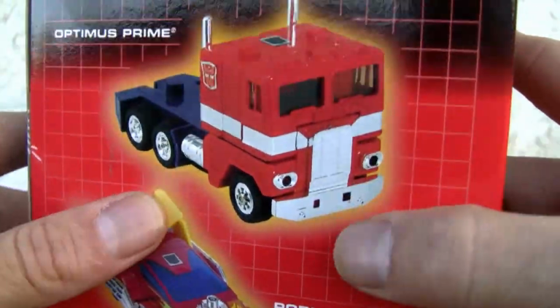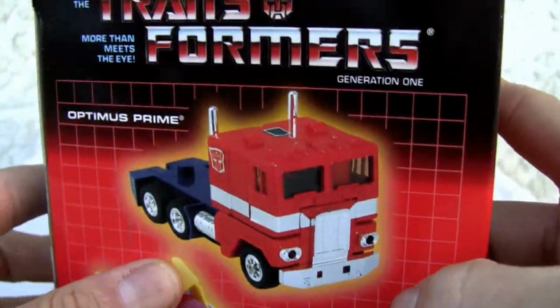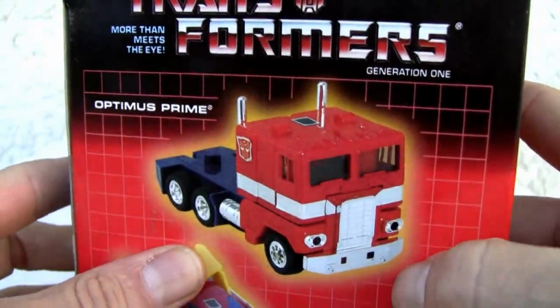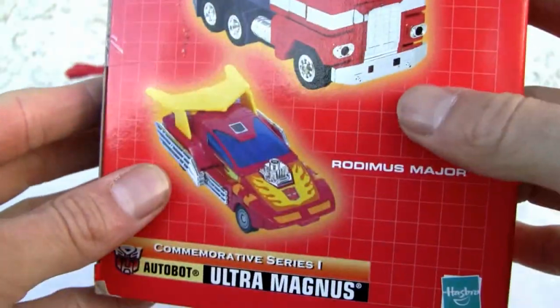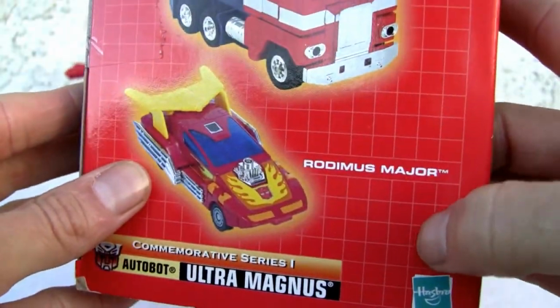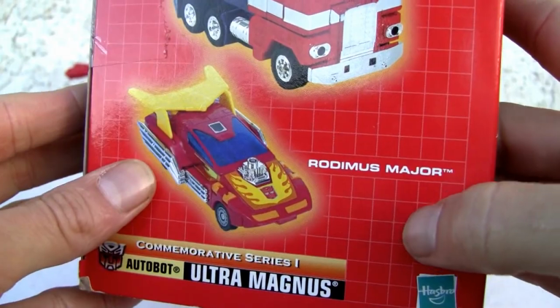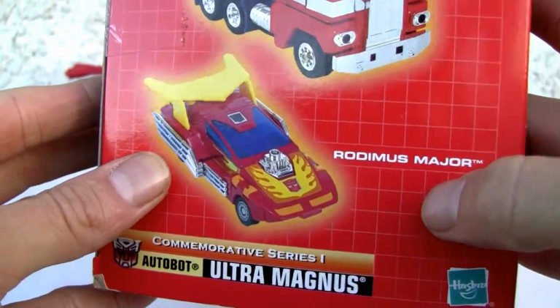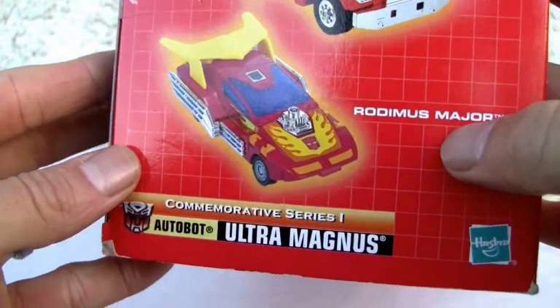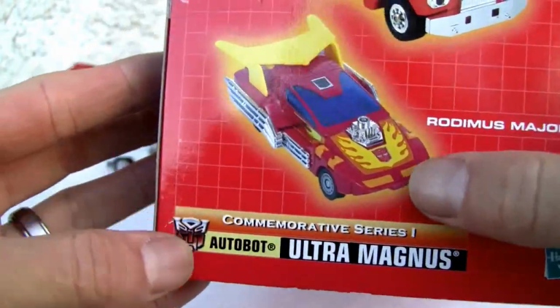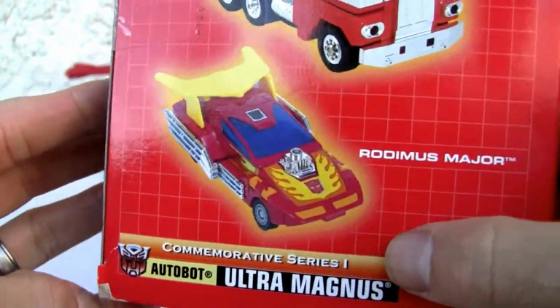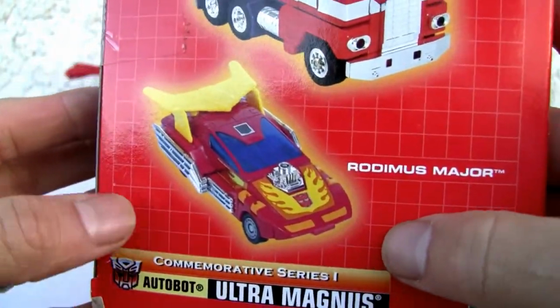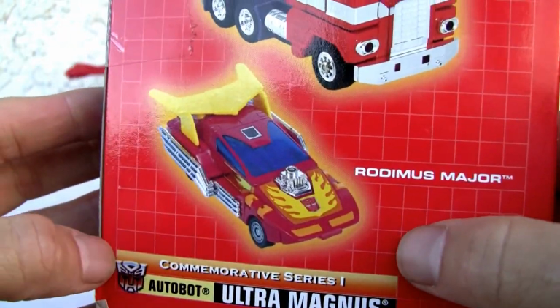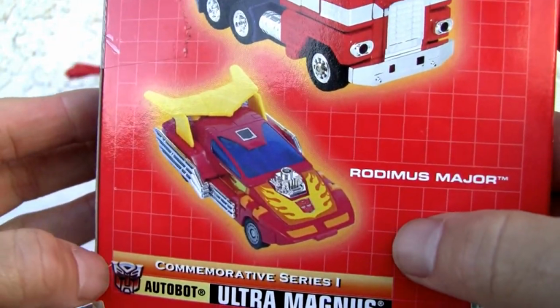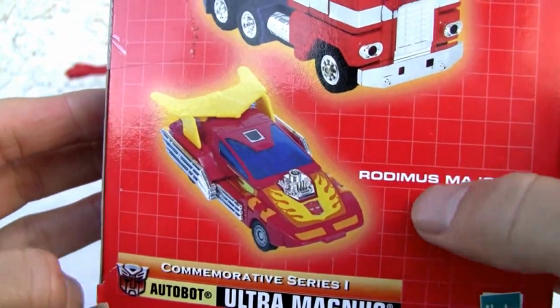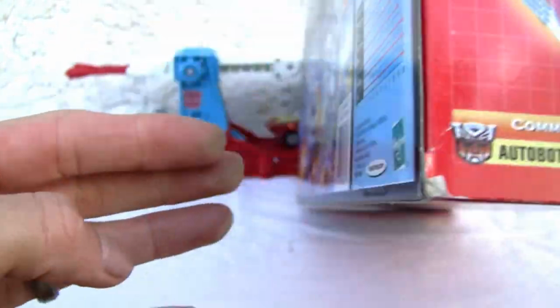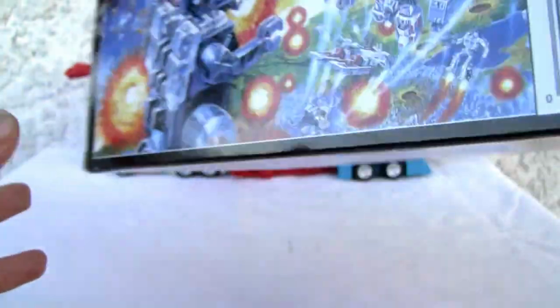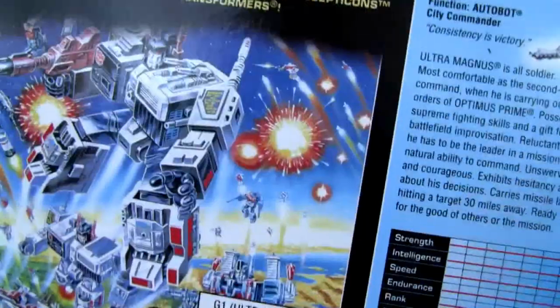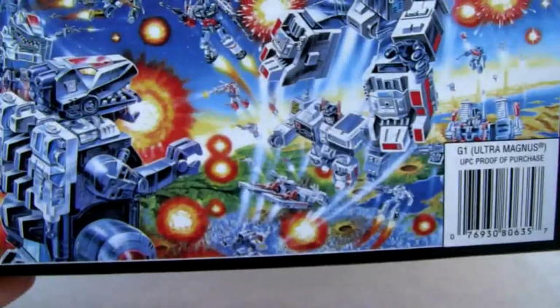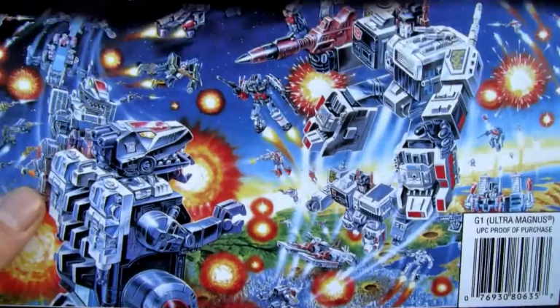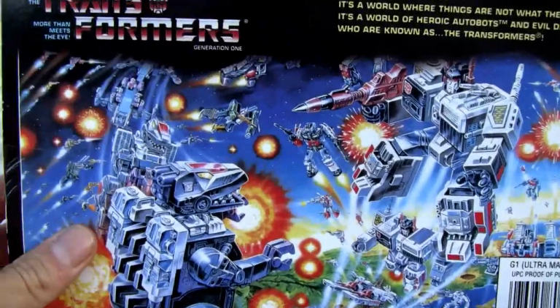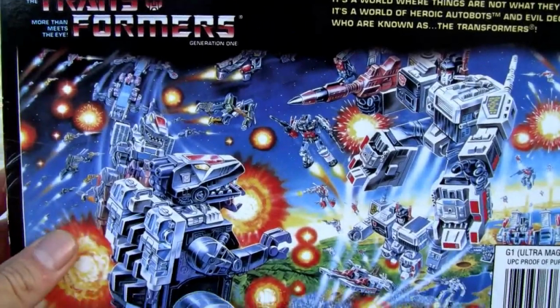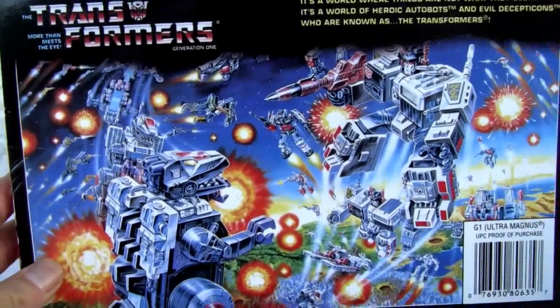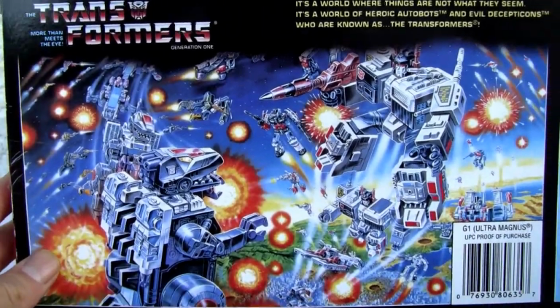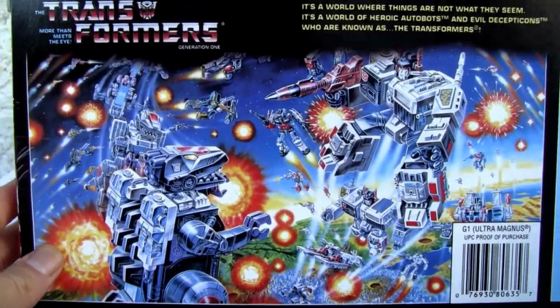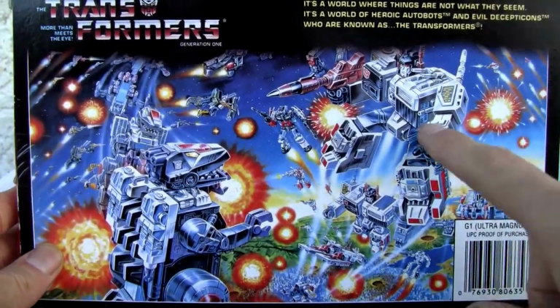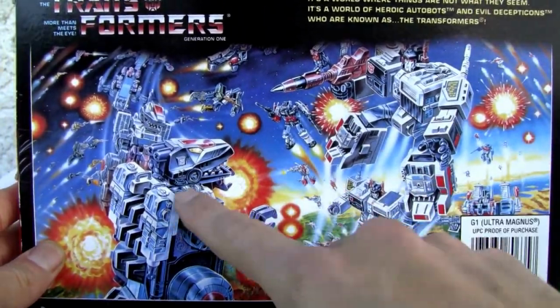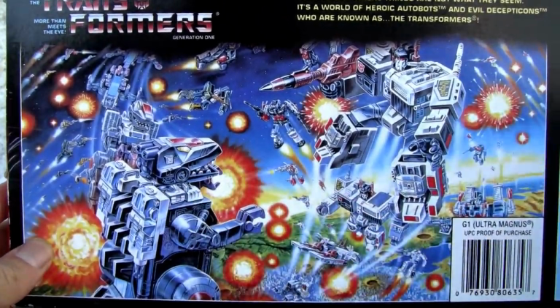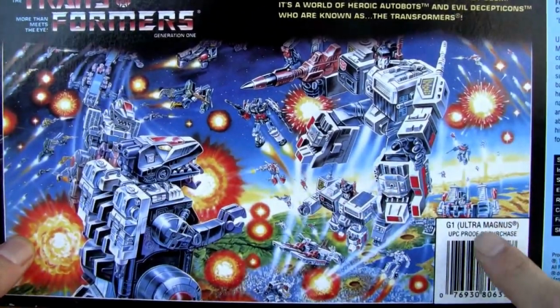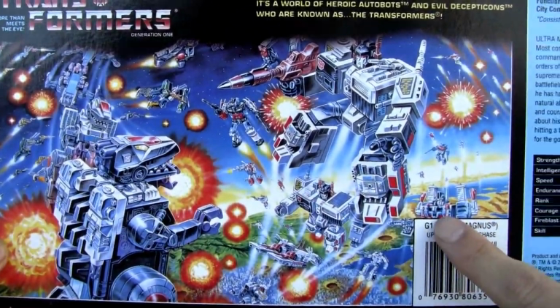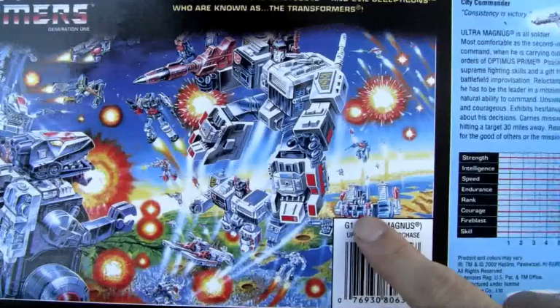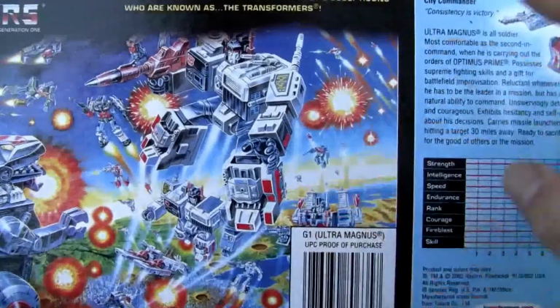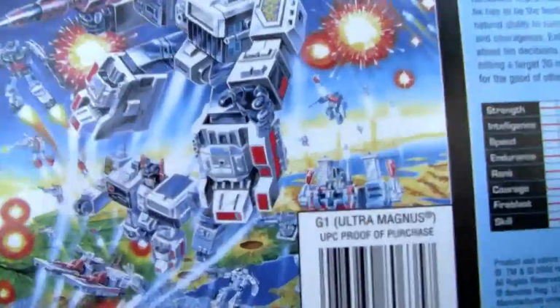There is Optimus Prime and Hot Rod. For legal issues we can't call him Hot Rod anymore — Rodimus Major. What a joke. Here's the iconic little scene. Not bad looking. Metroplex, Trypticon, and hiding over in the corner is Ultra Magnus.